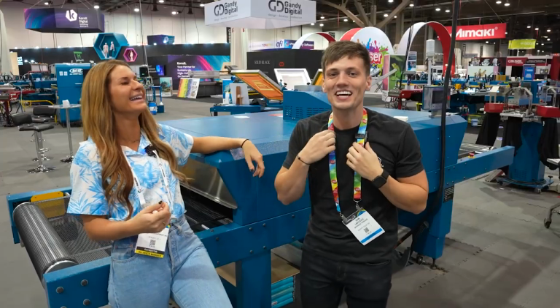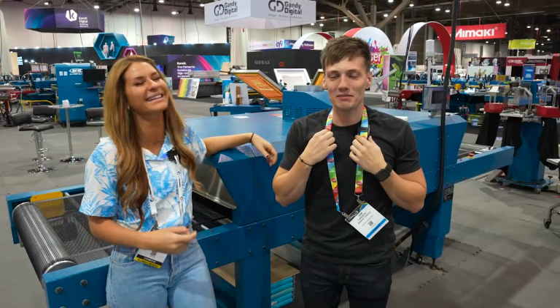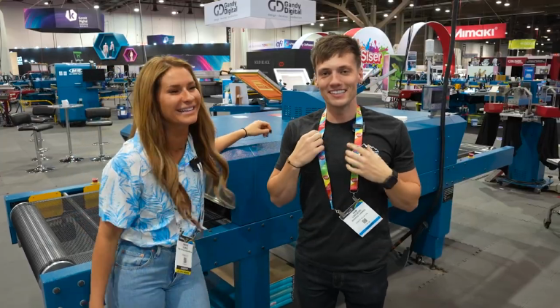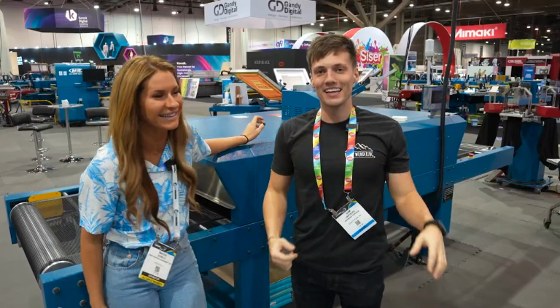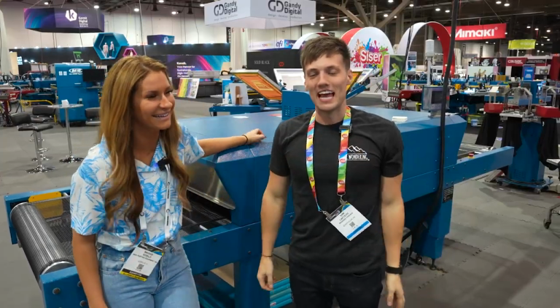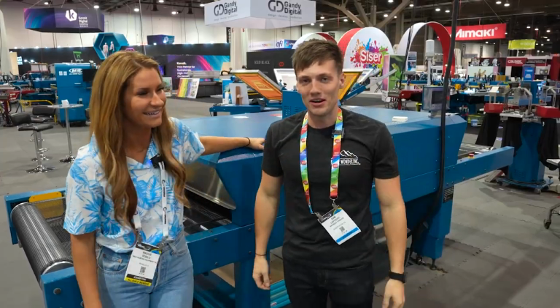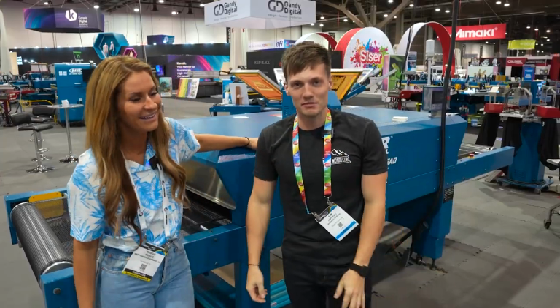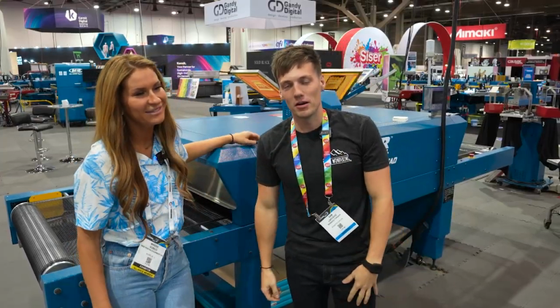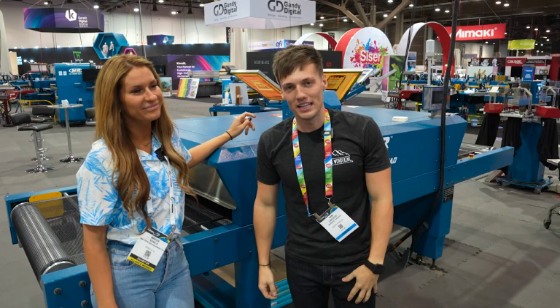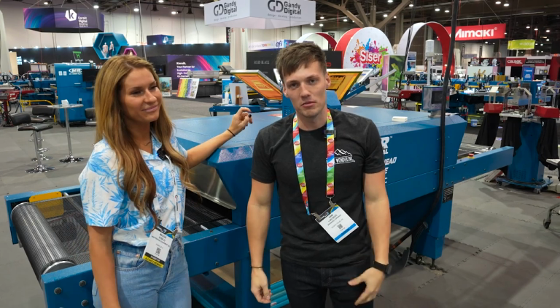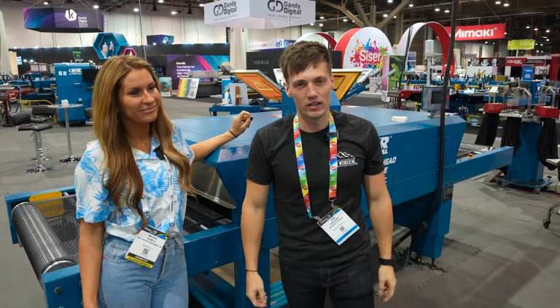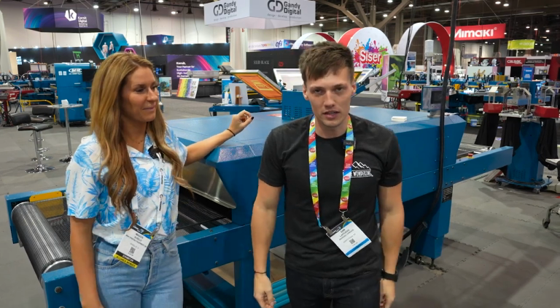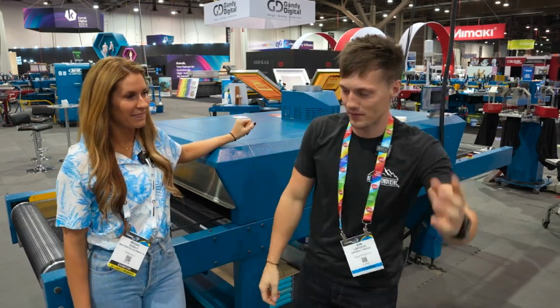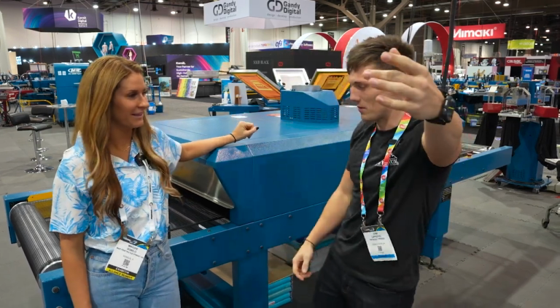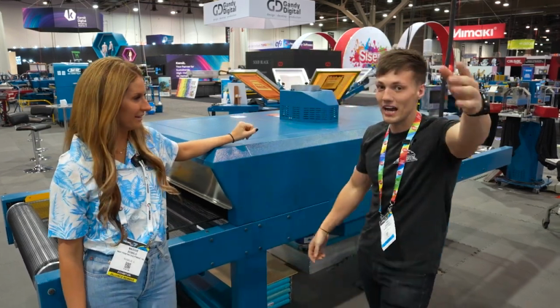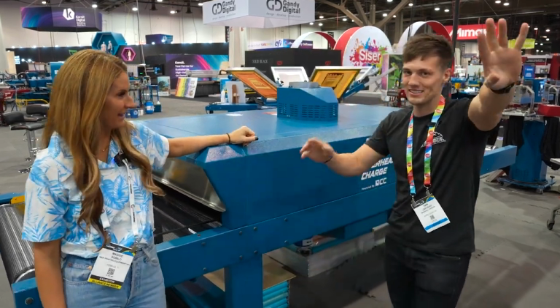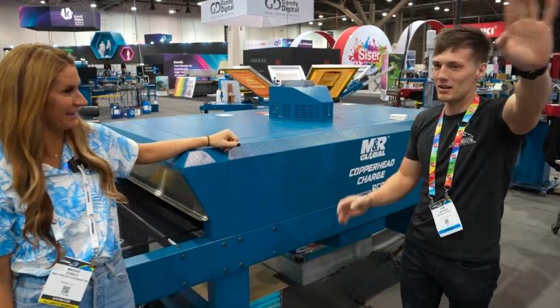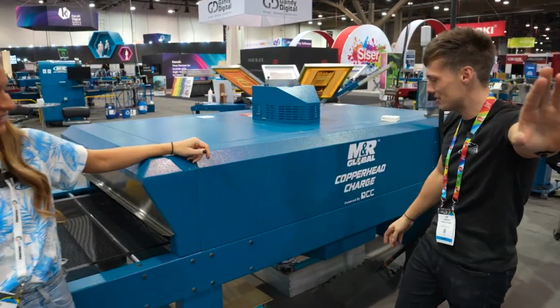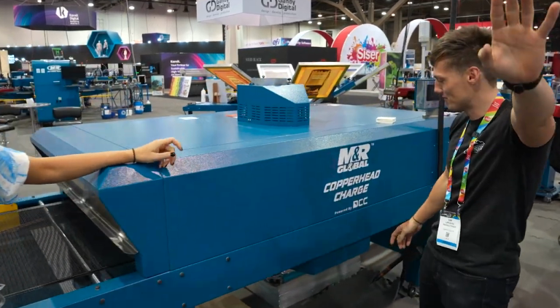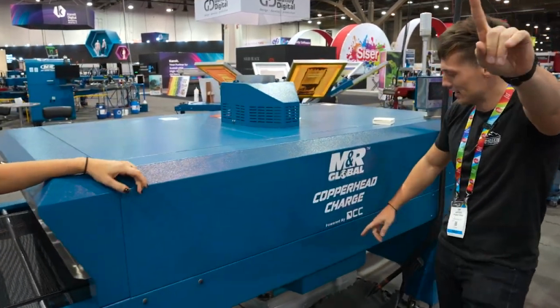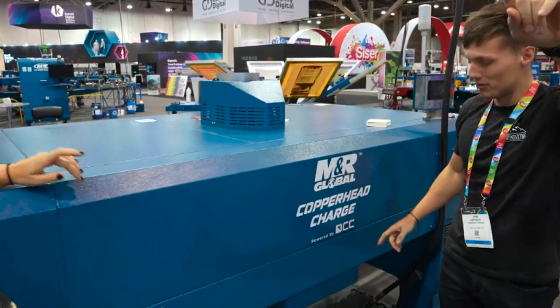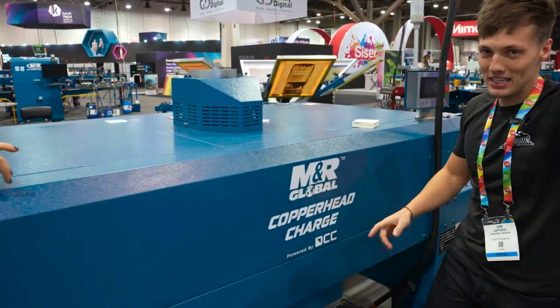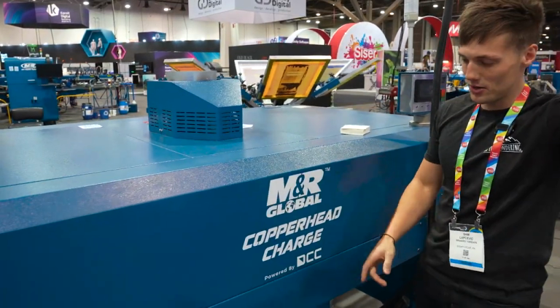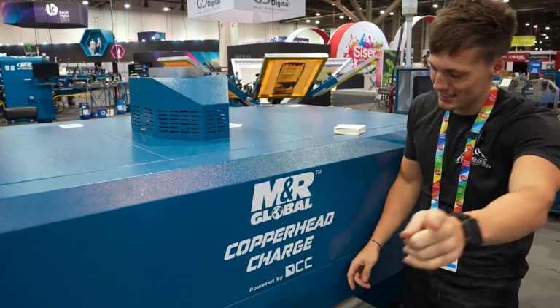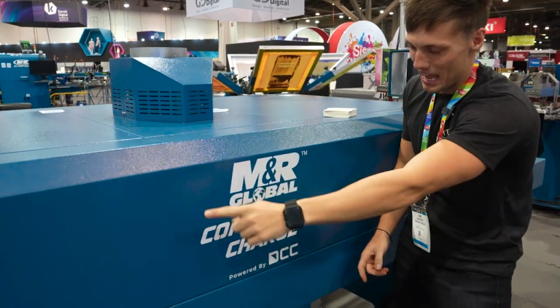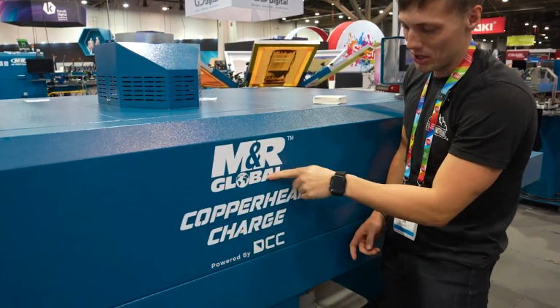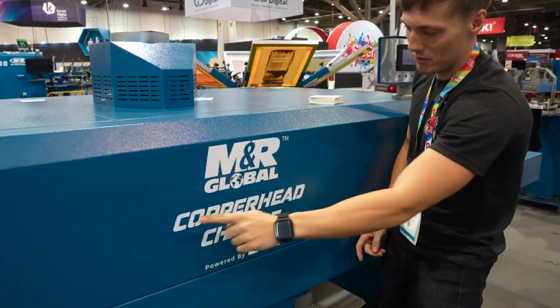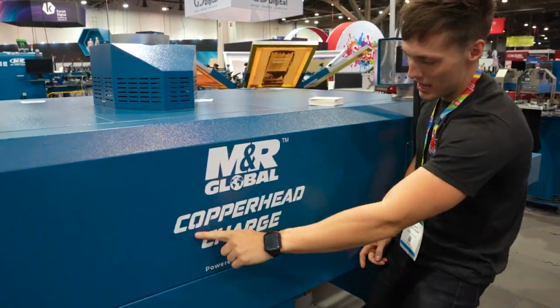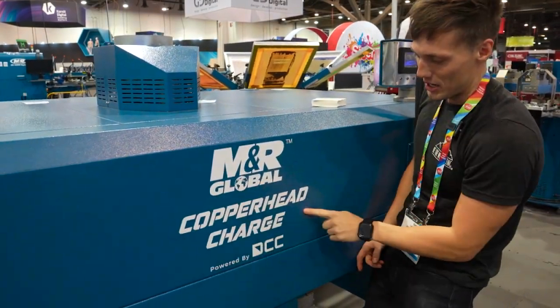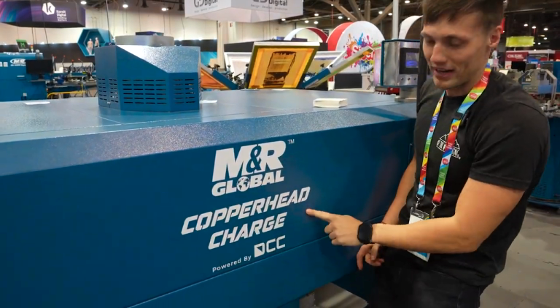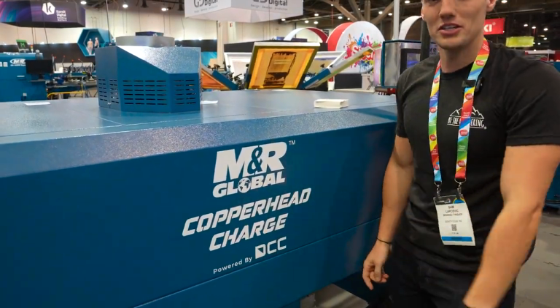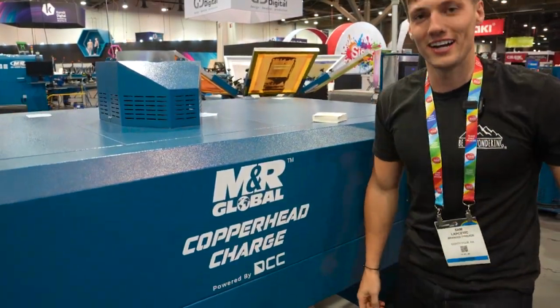So basically, MNR has asked me to help in the development for the launch — I mess this line up every time — for the new MNR Global Copperhead Charged Dryer.